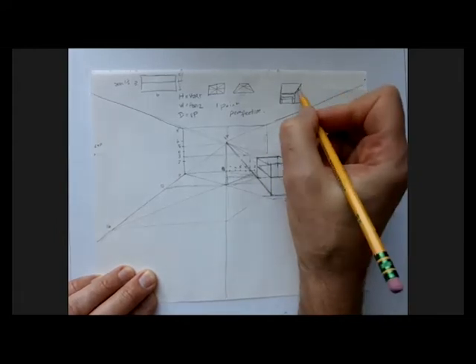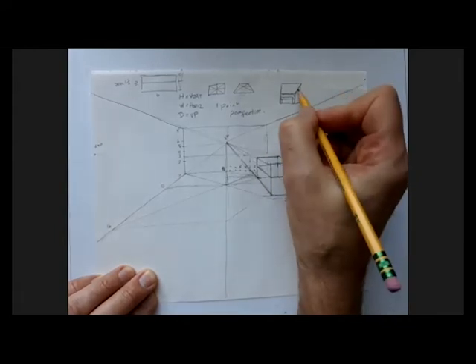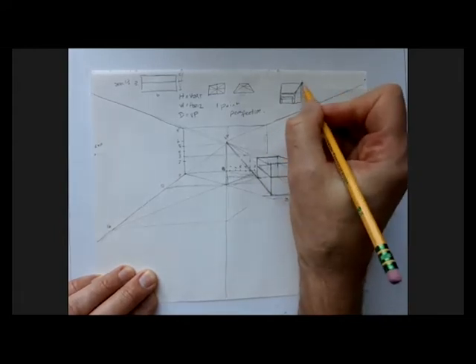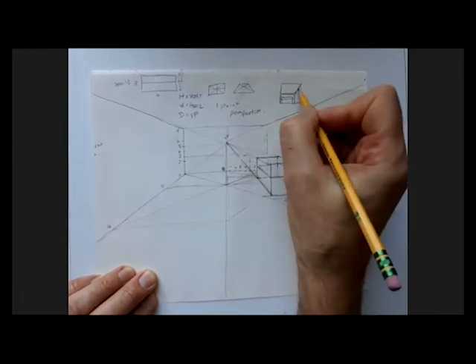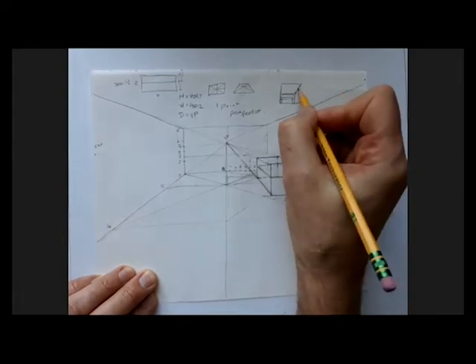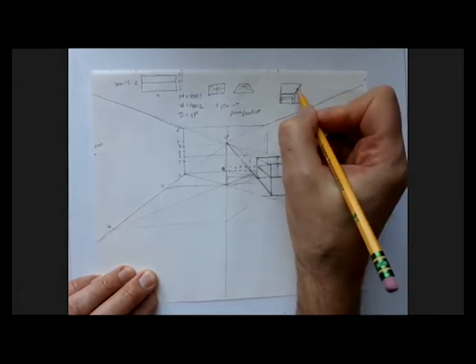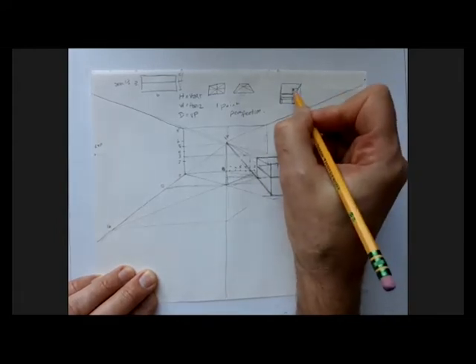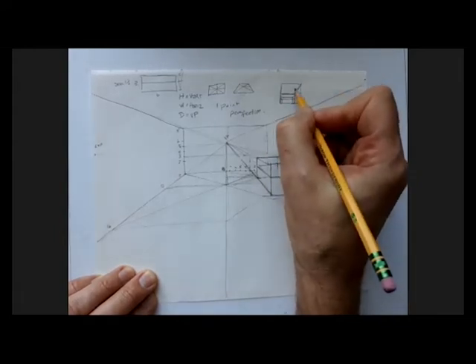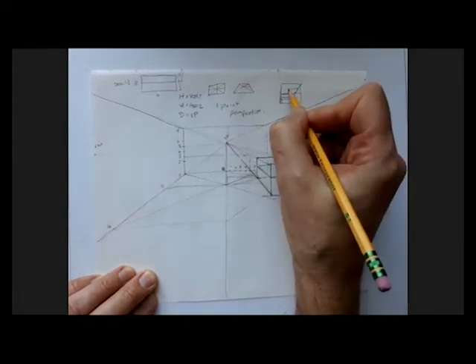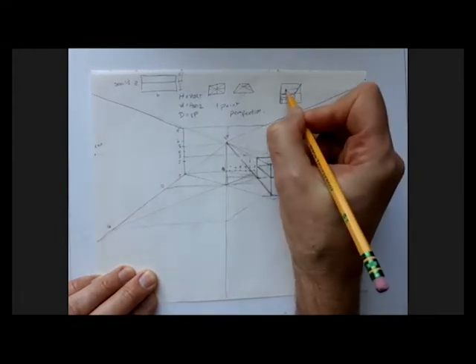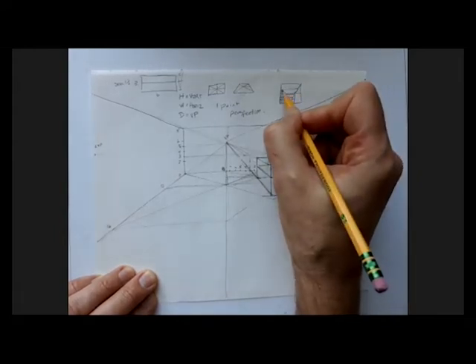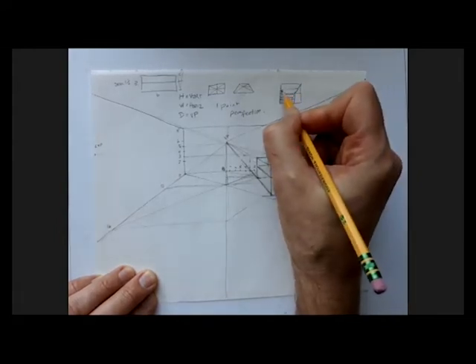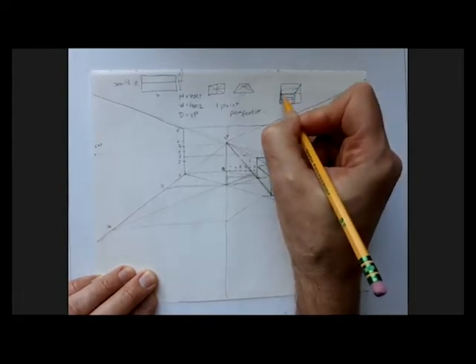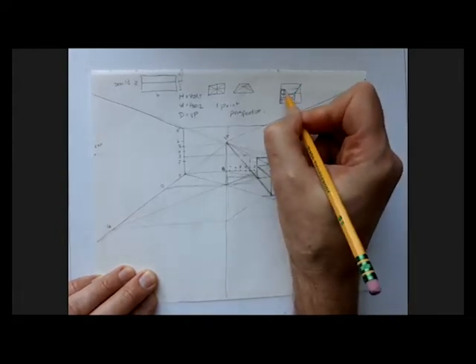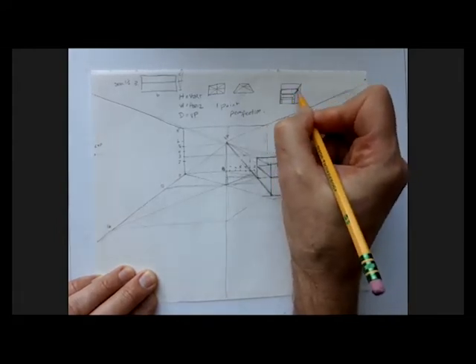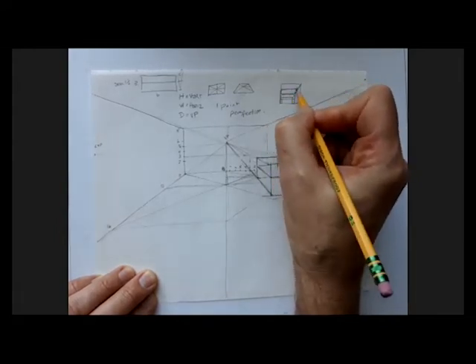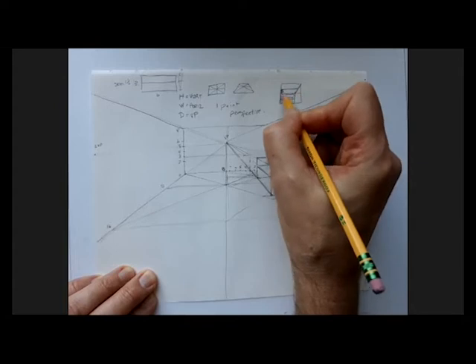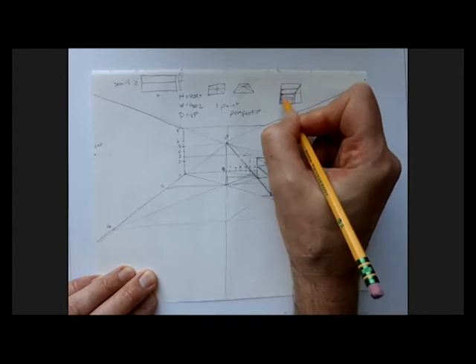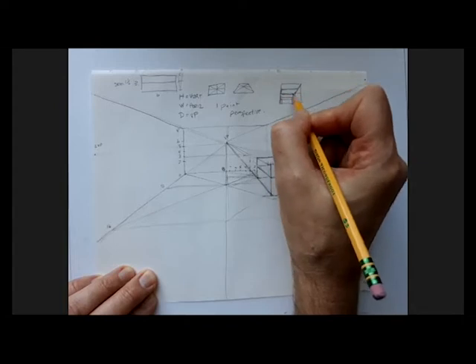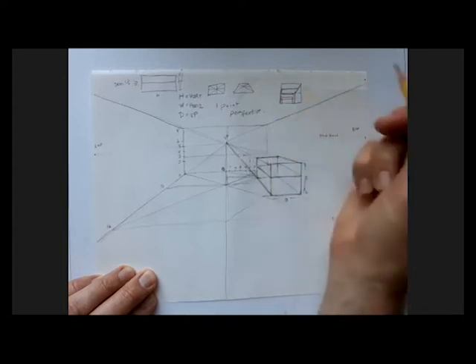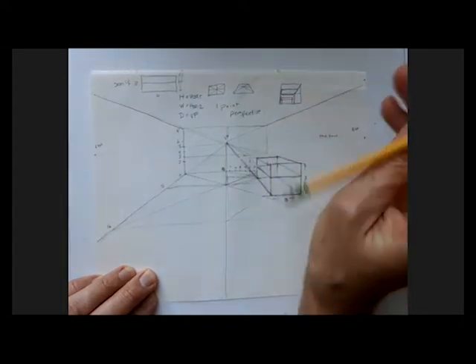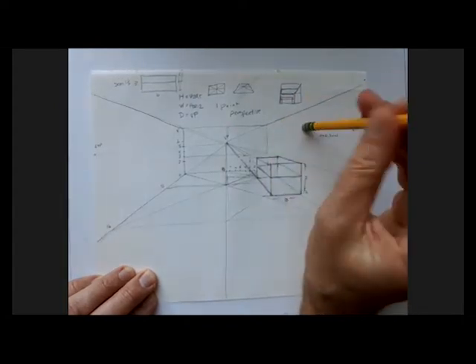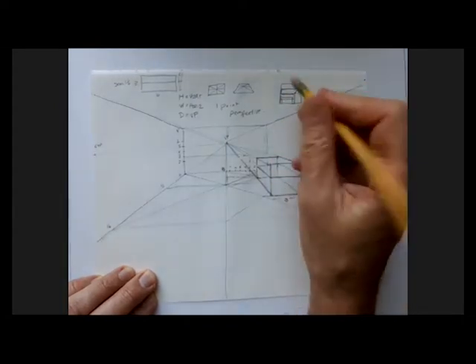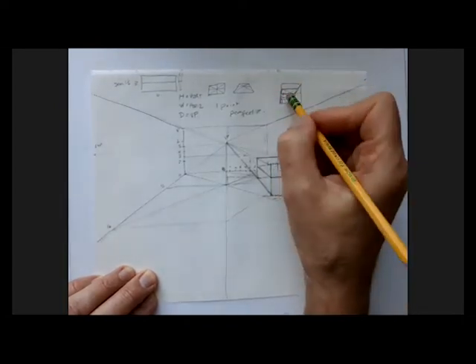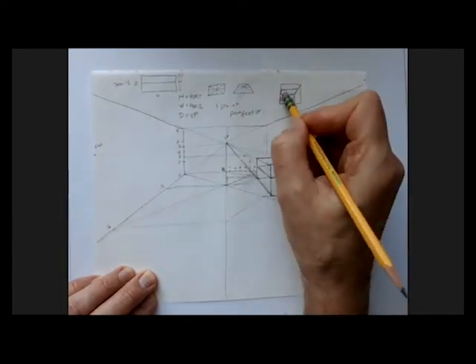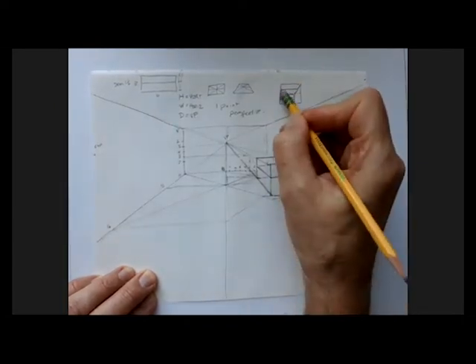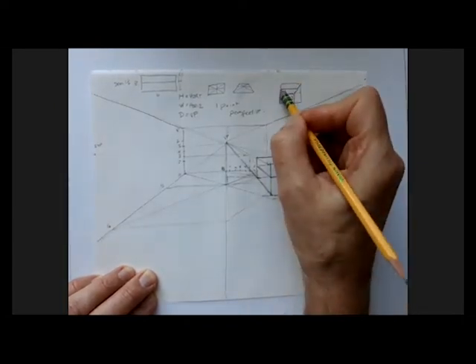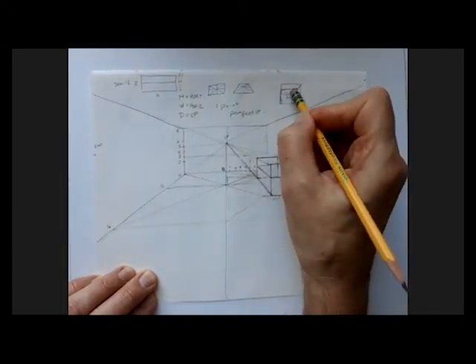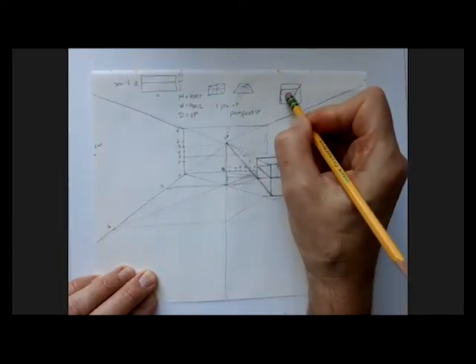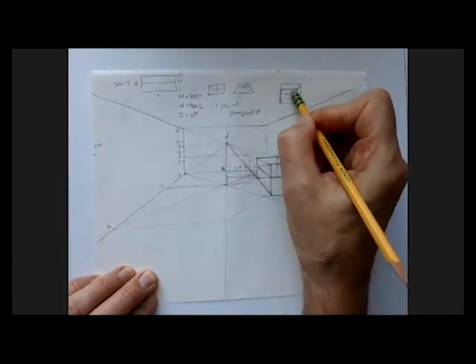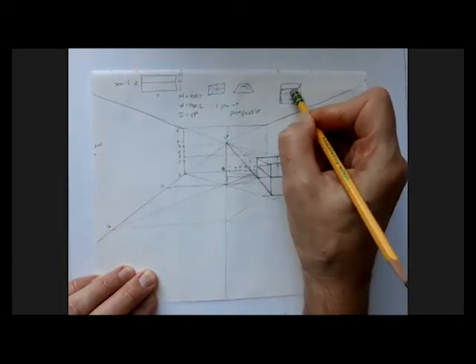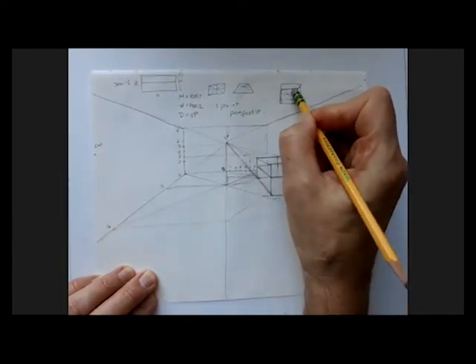The arm comes halfway up here and out to the end. So the end of the sofa is going to look something like this.